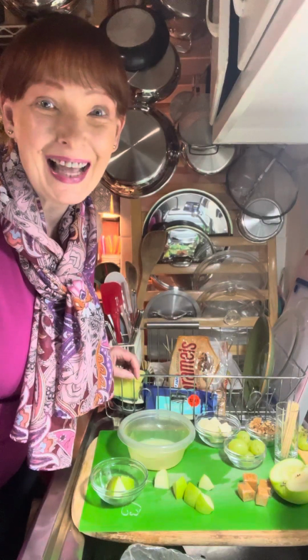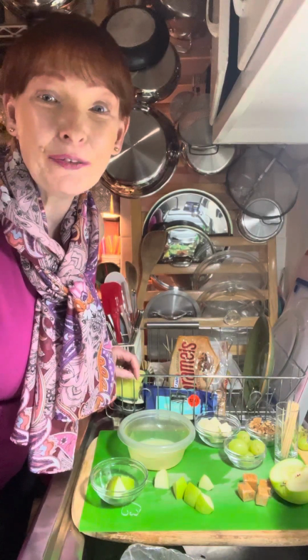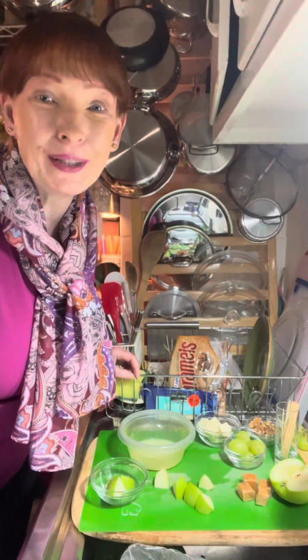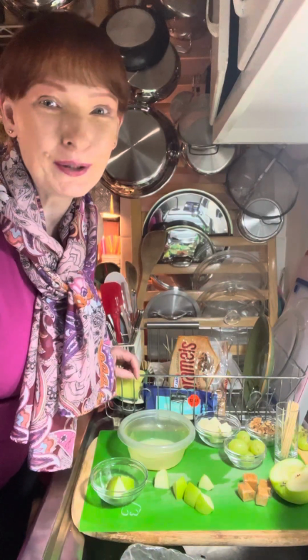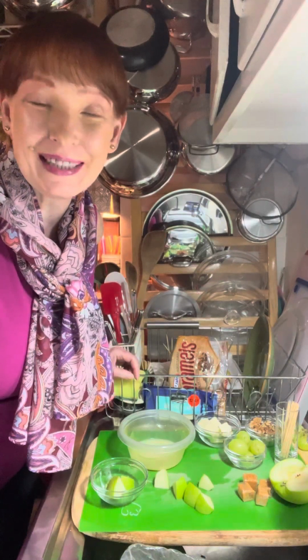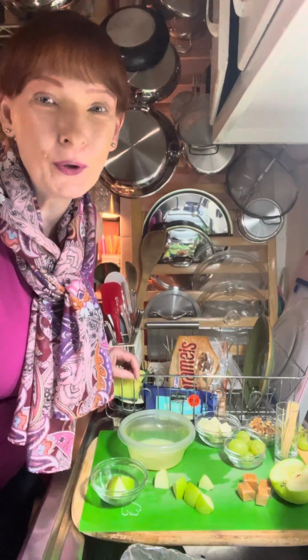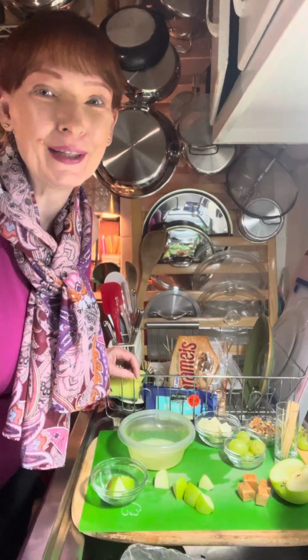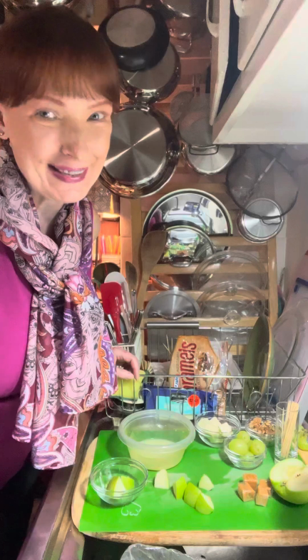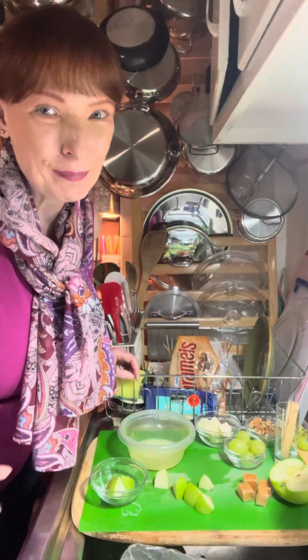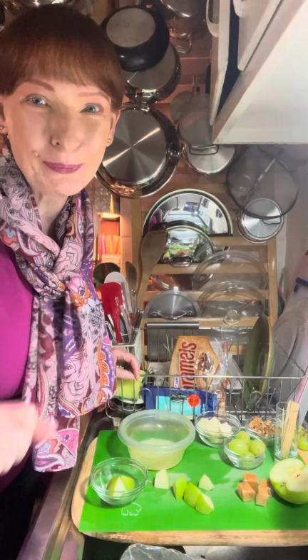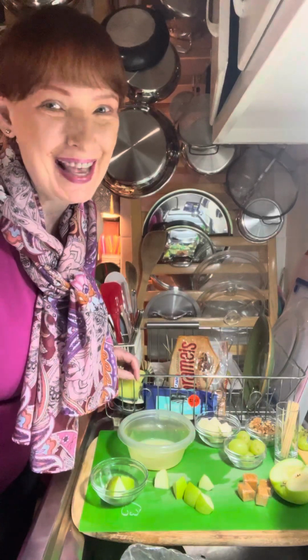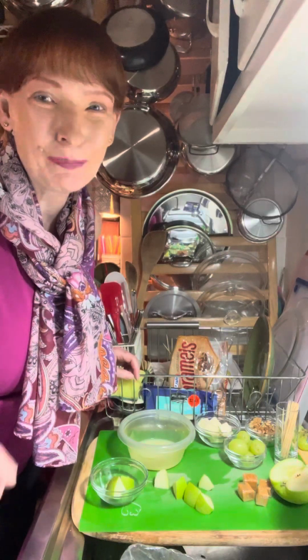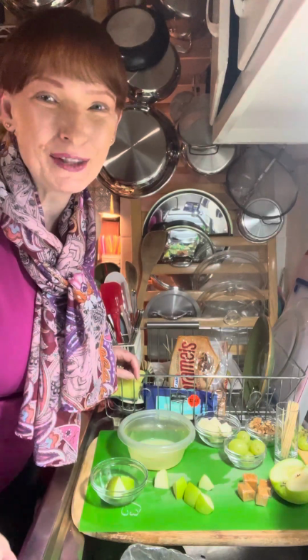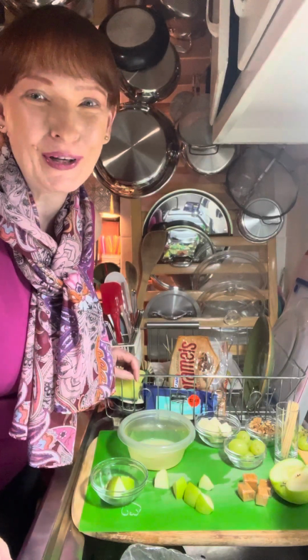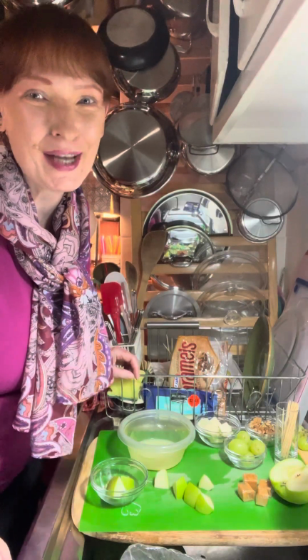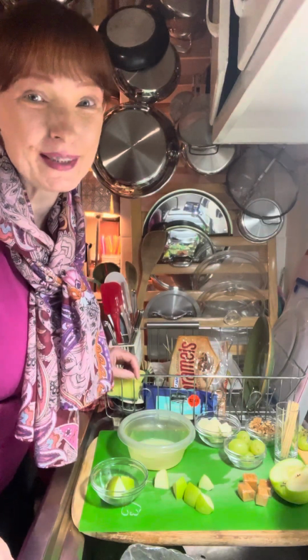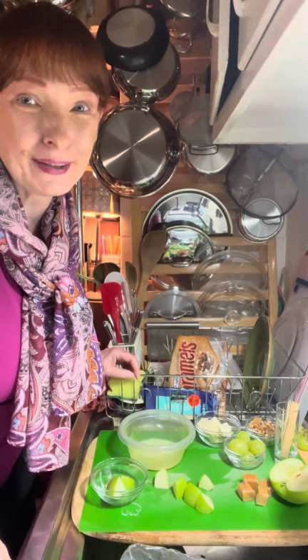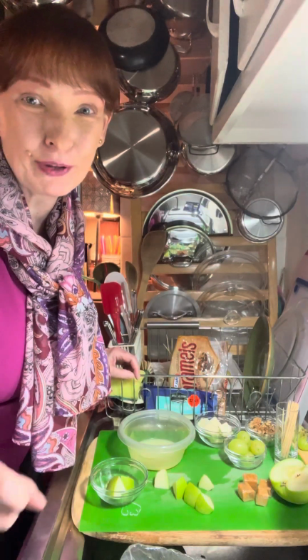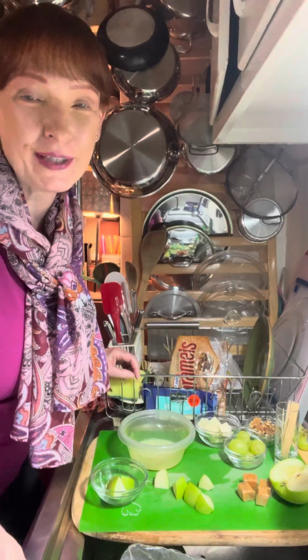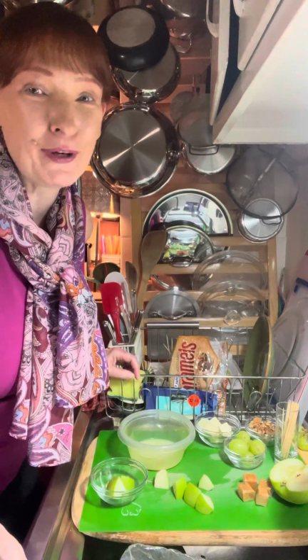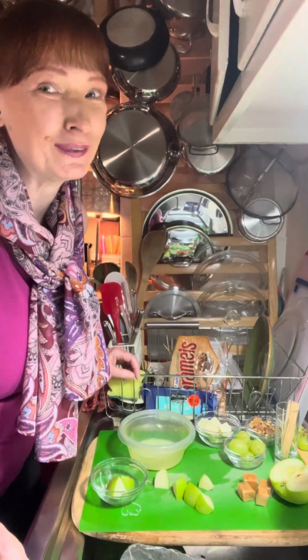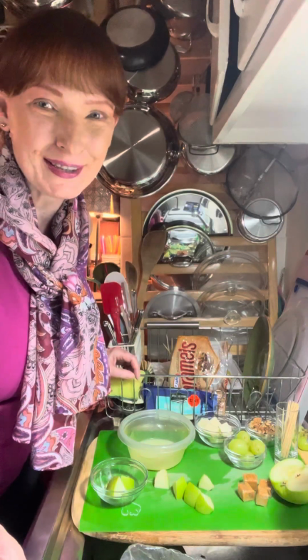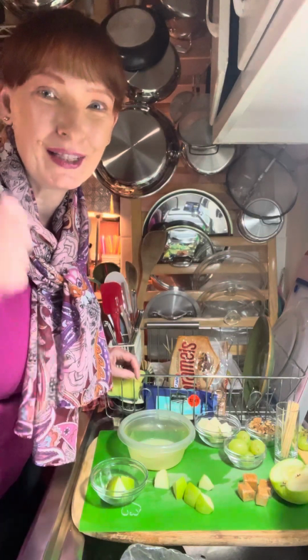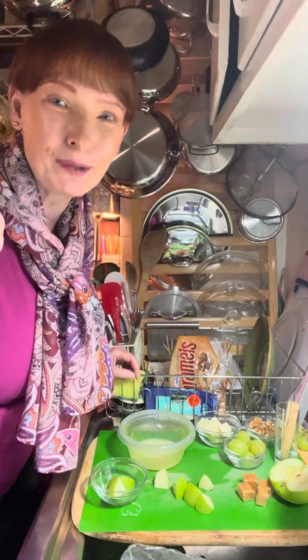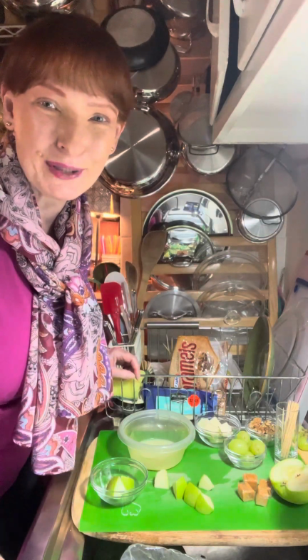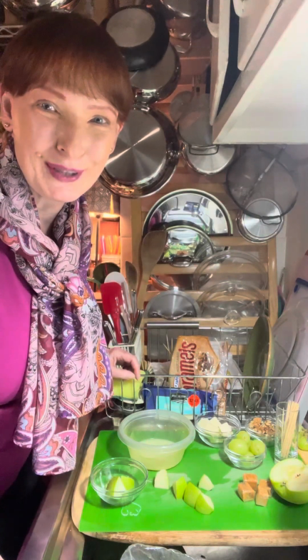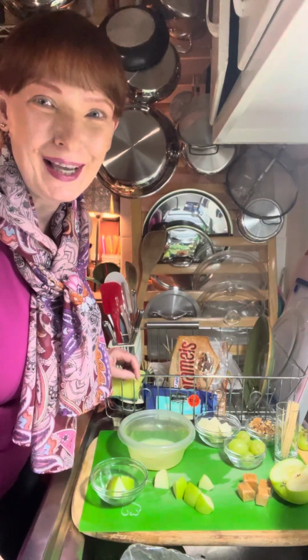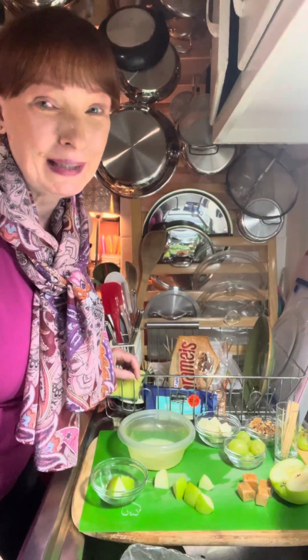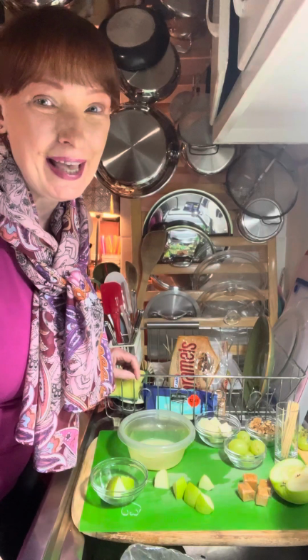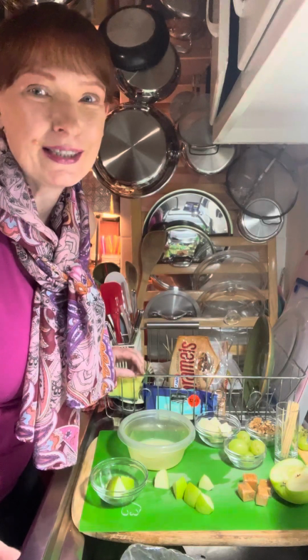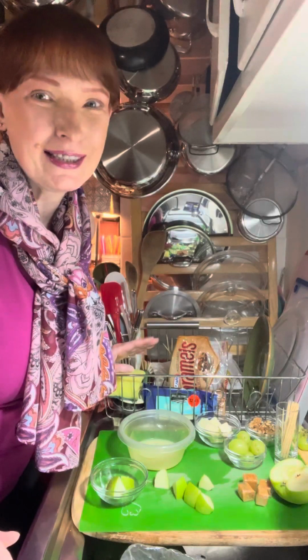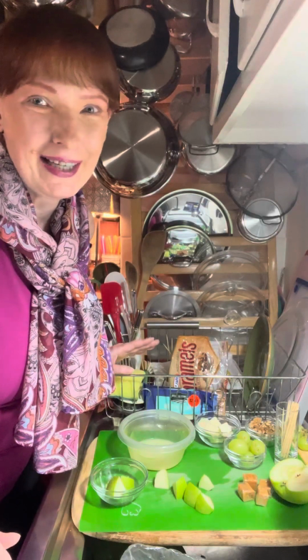Hi everyone! Welcome to Cindy's Corner! It's the end of my work week and I'm gonna take you along as I make a snack and a beverage for myself so I can relax tonight, kick back with some music playing, and just chill out.